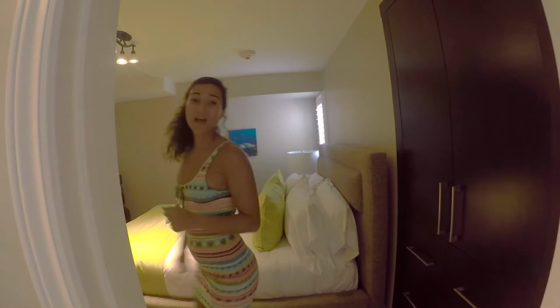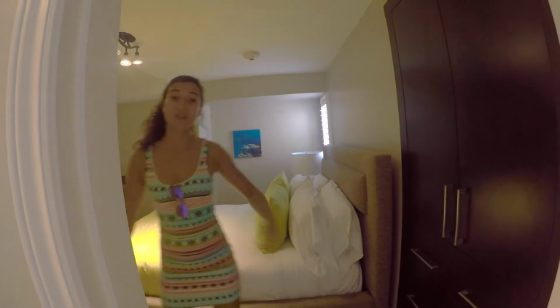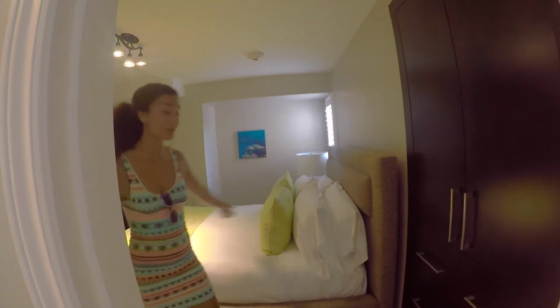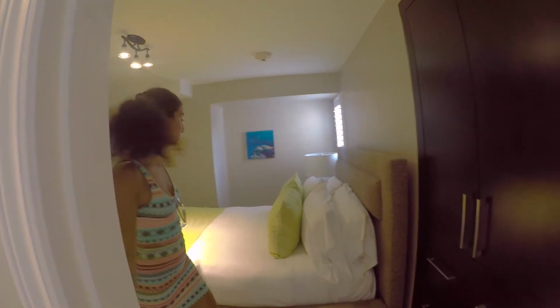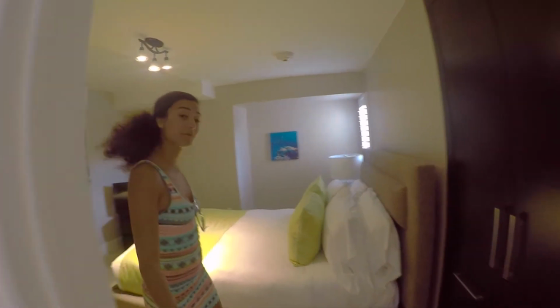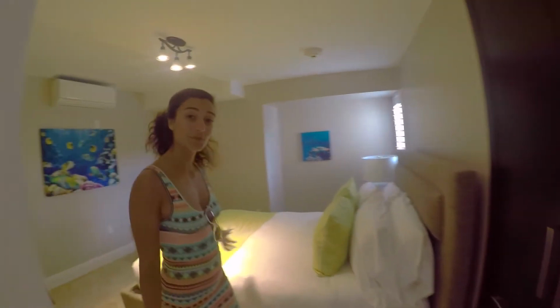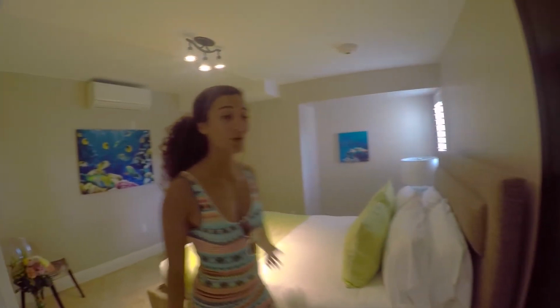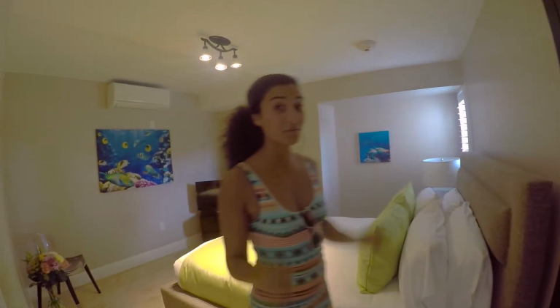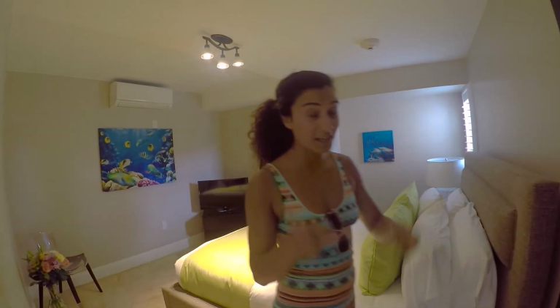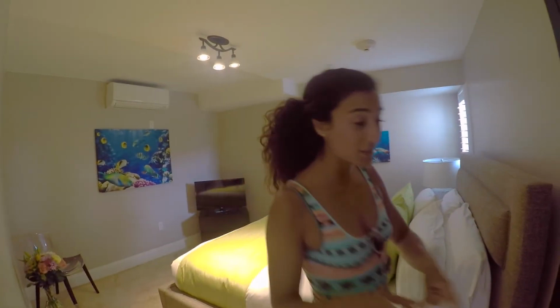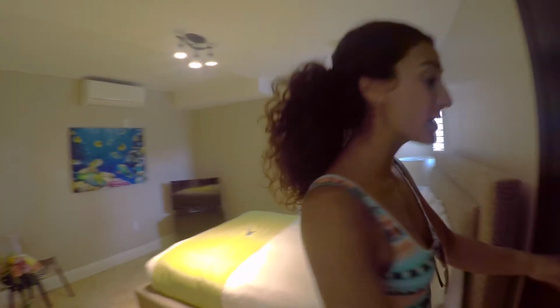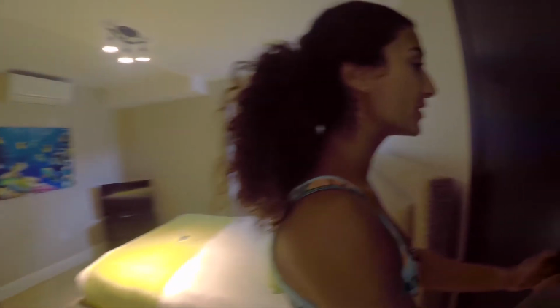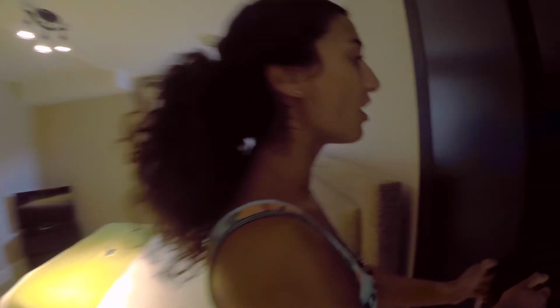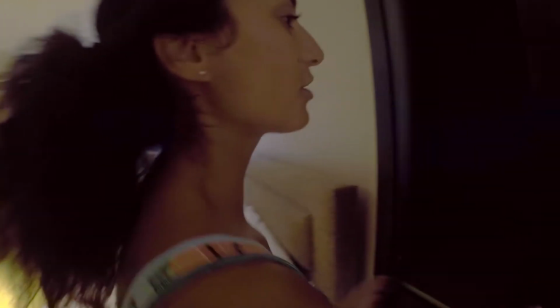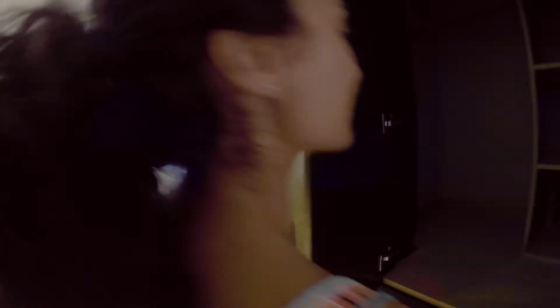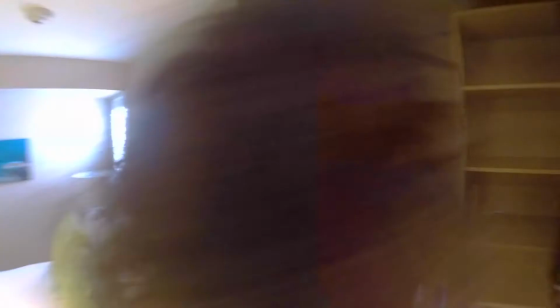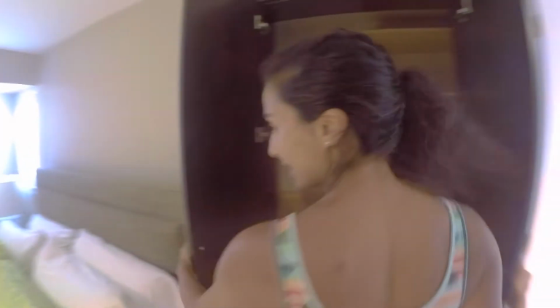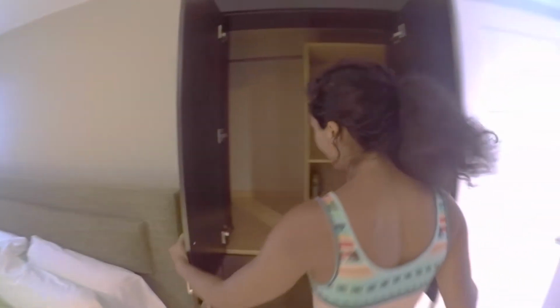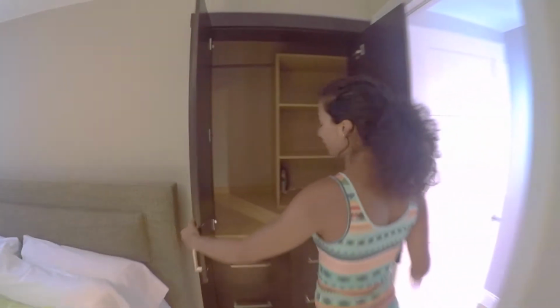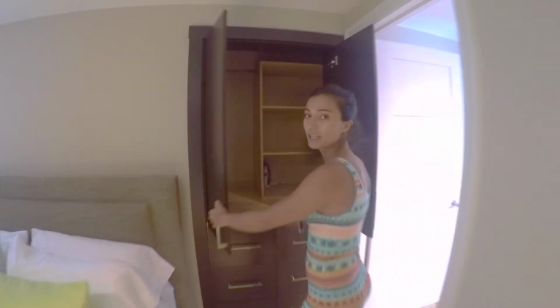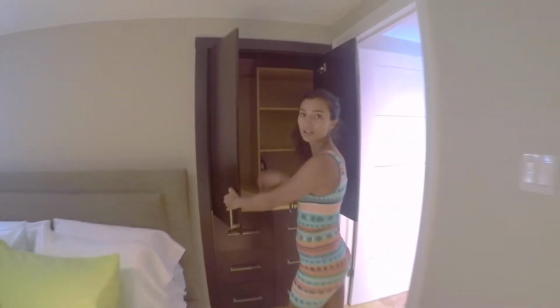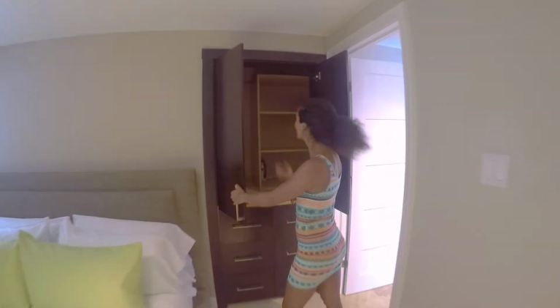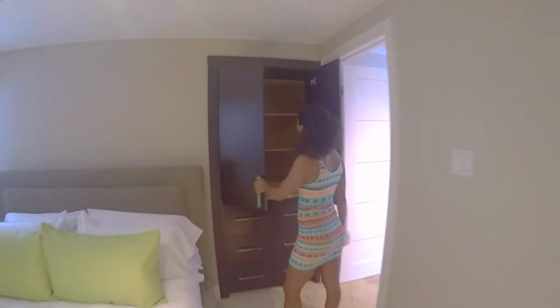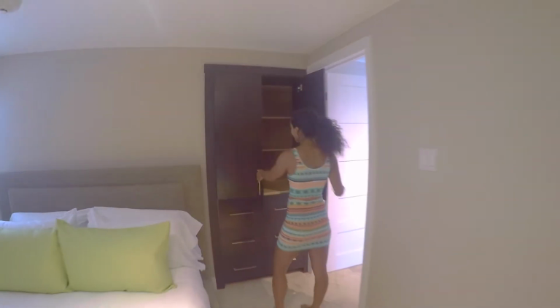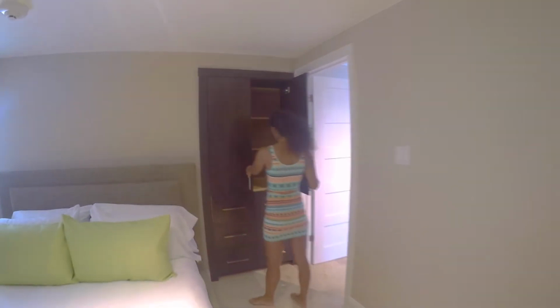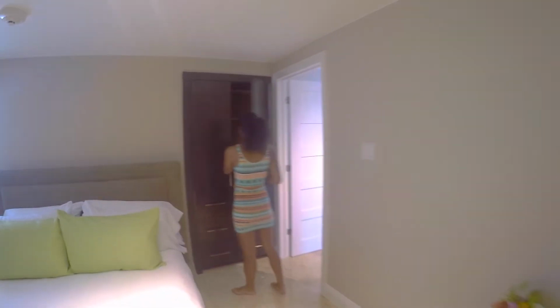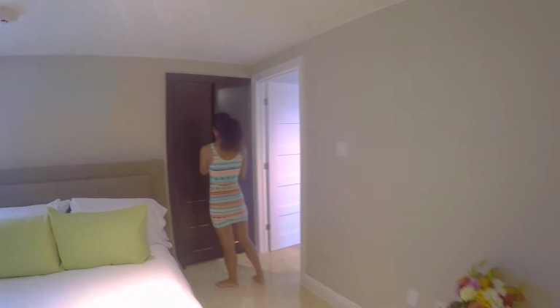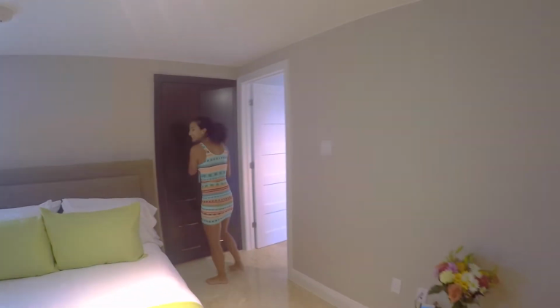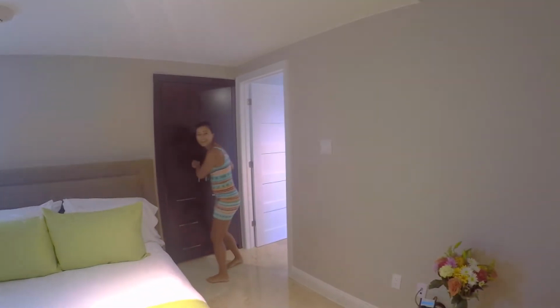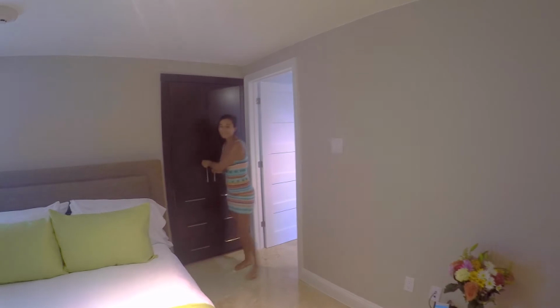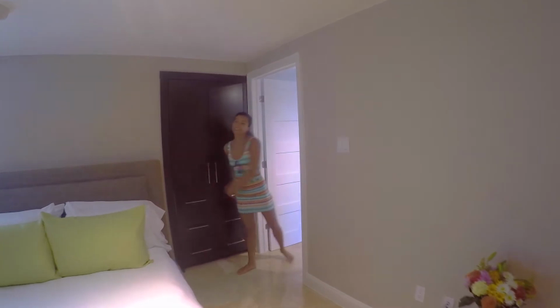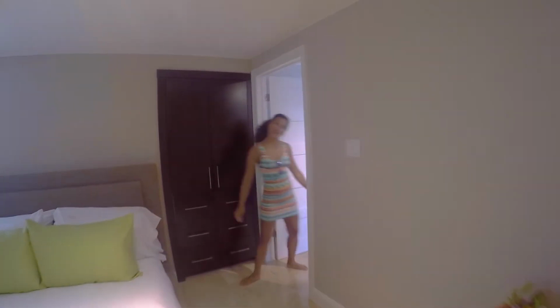As you enter, right away you have the room. What I really like about this one bedroom is all the closet space you get for all your gear, clothes, and cute stuff.